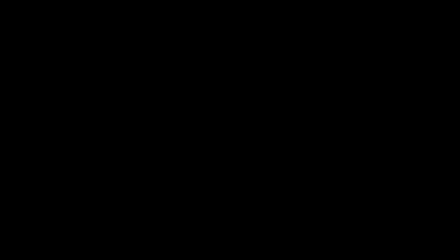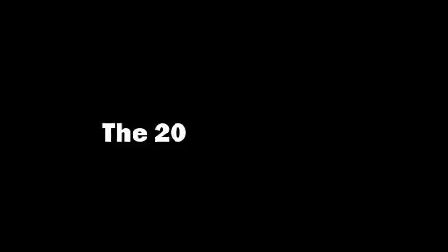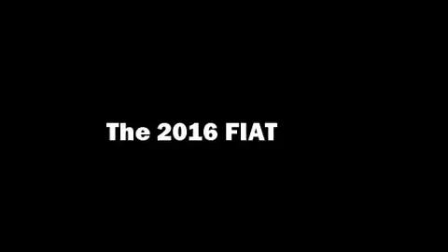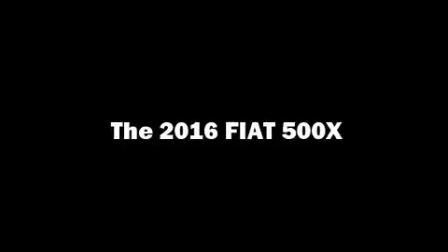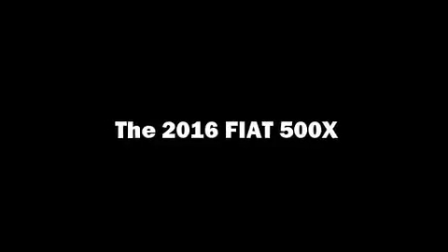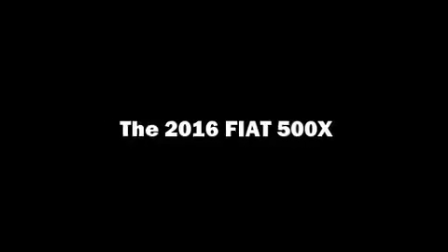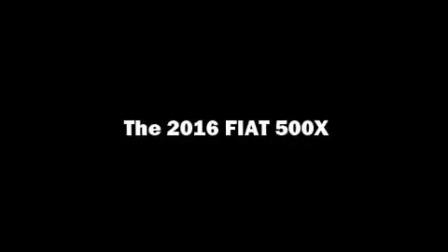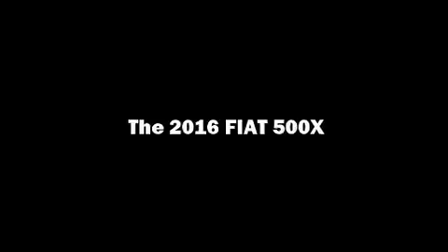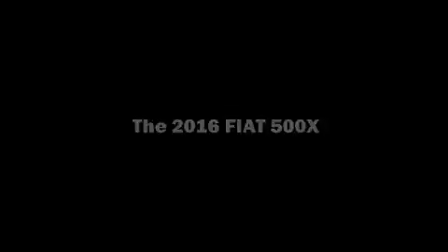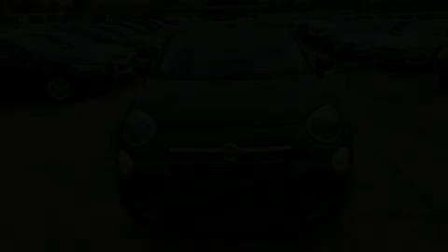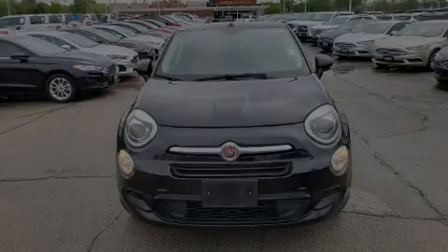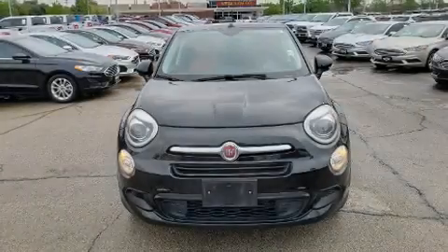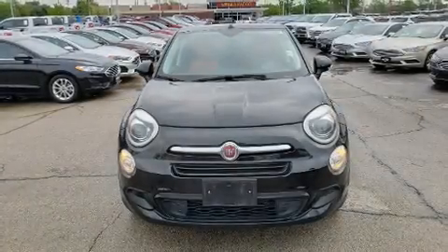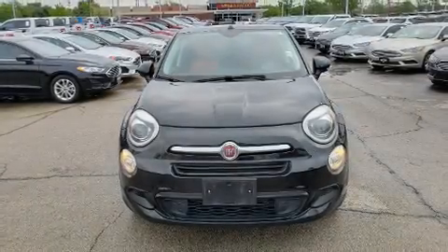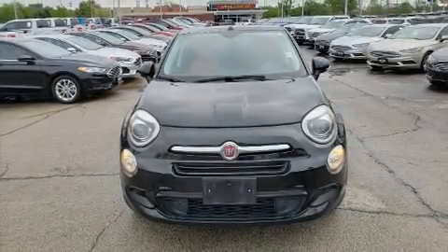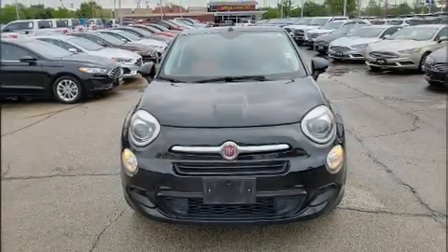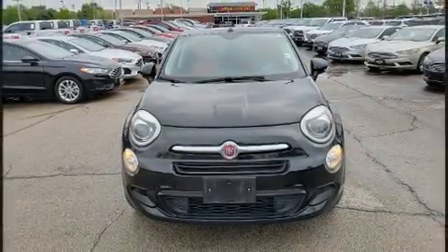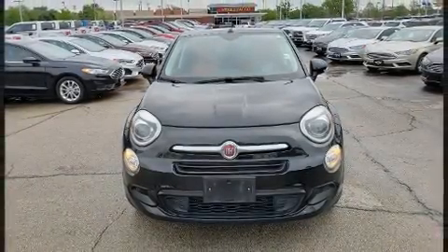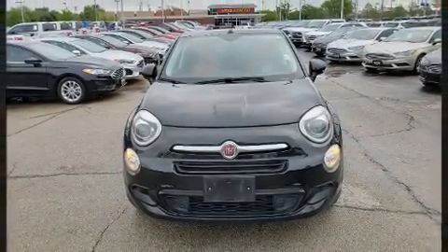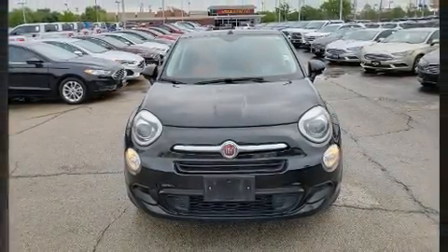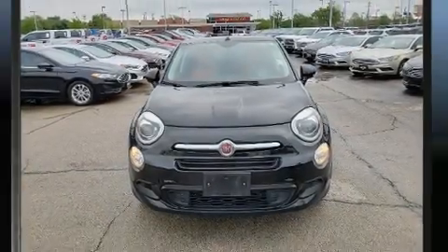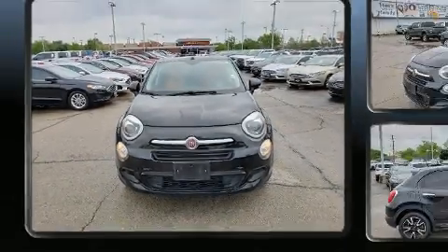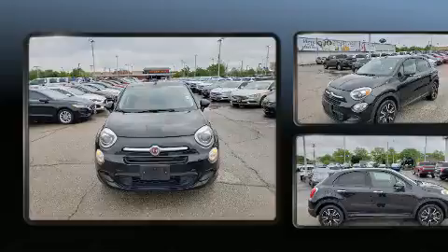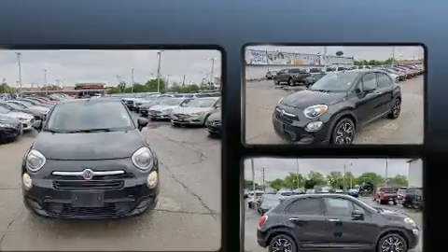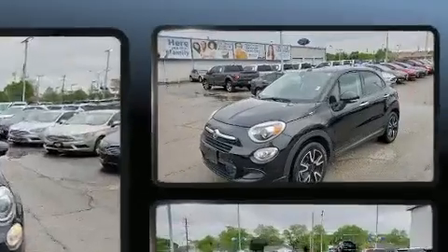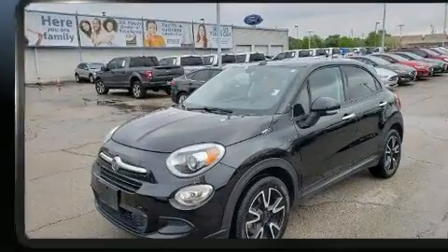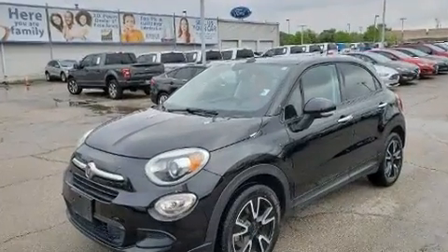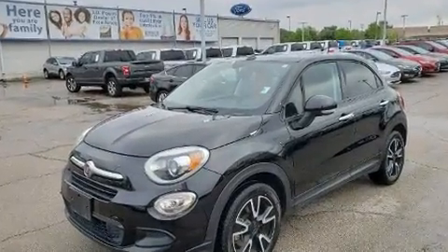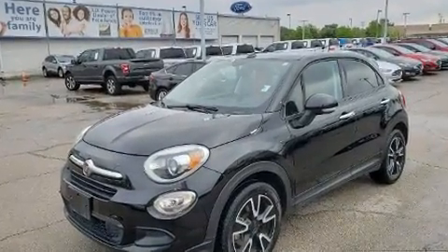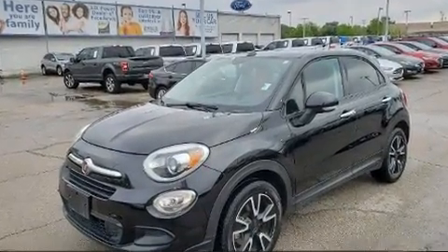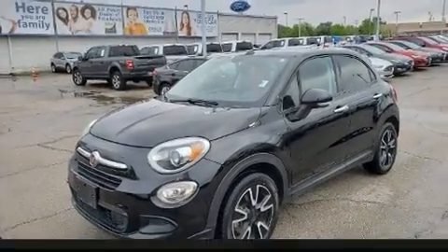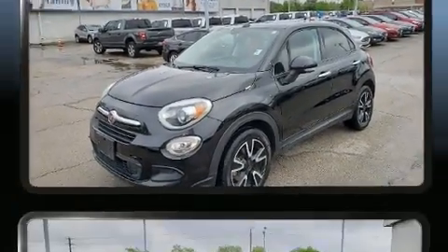Introducing the 2016 Fiat 500X. With less than 40,000 miles on the odometer, this four-door sport utility vehicle prioritizes comfort, safety, and convenience.